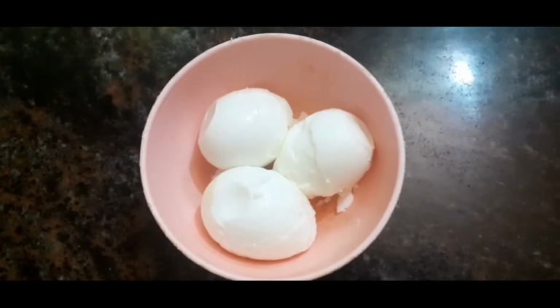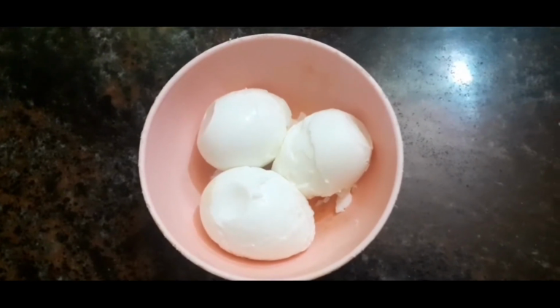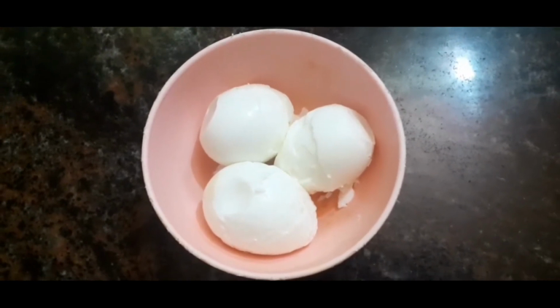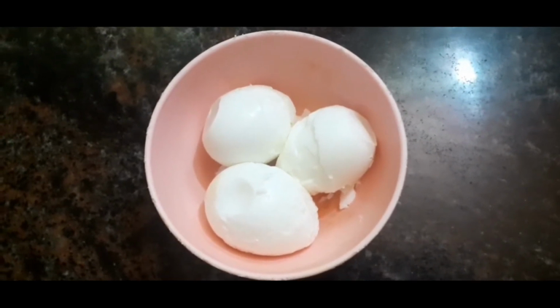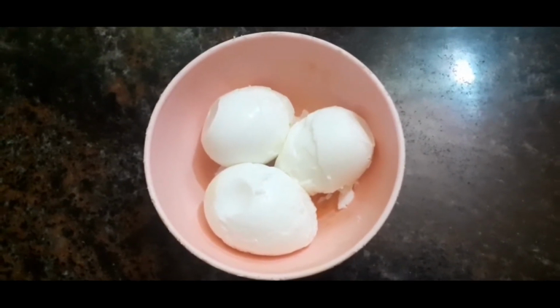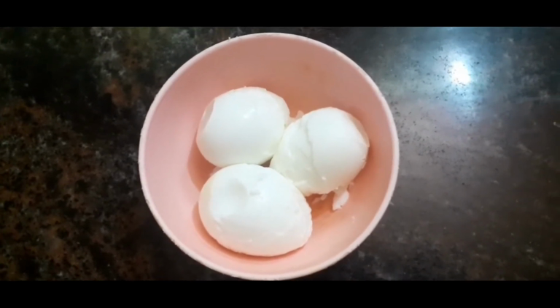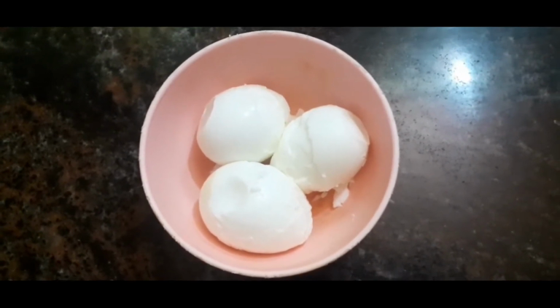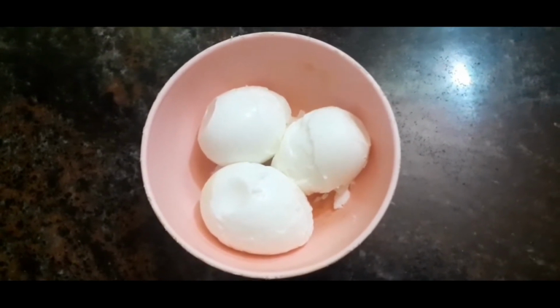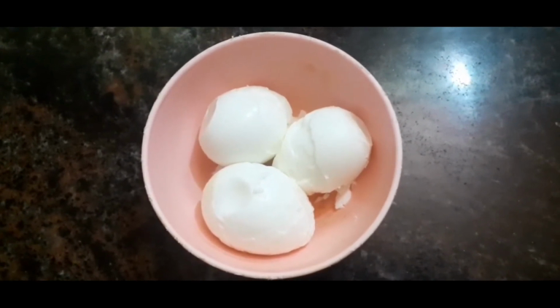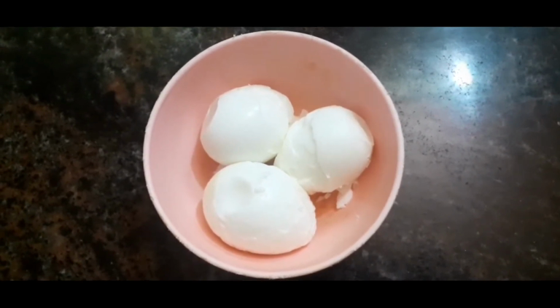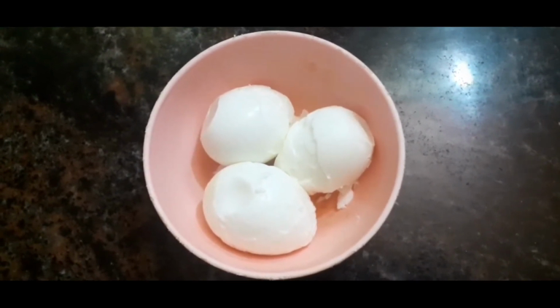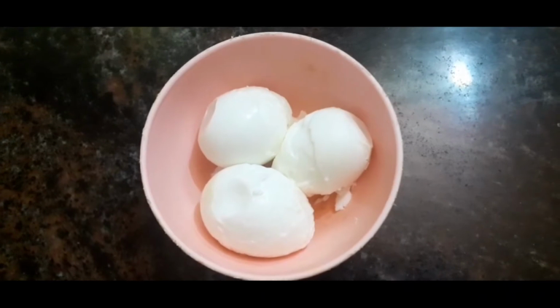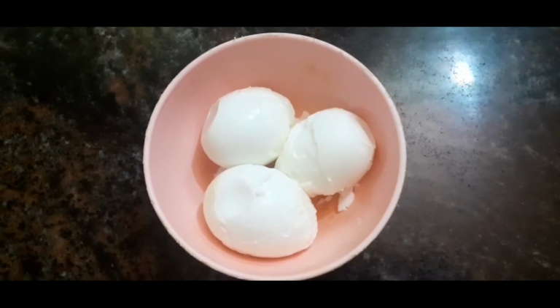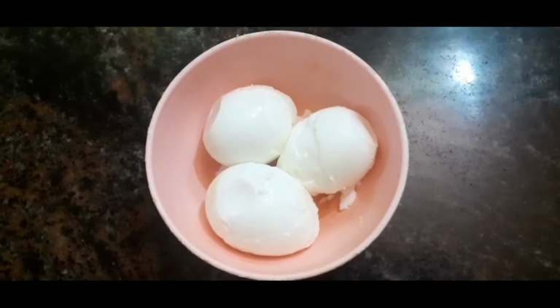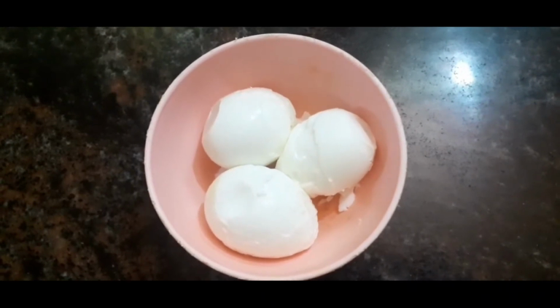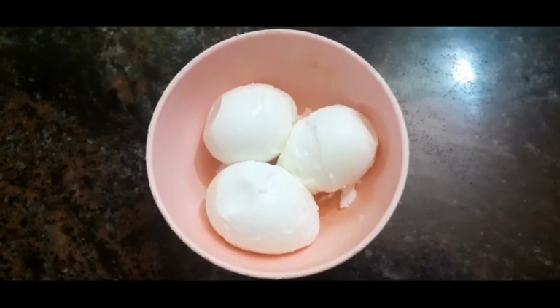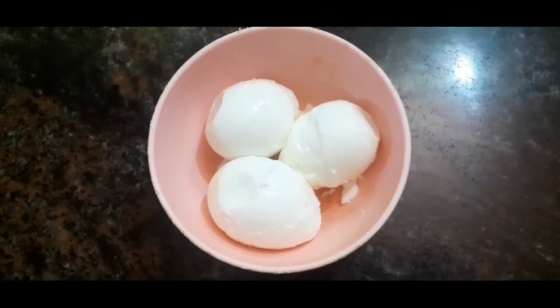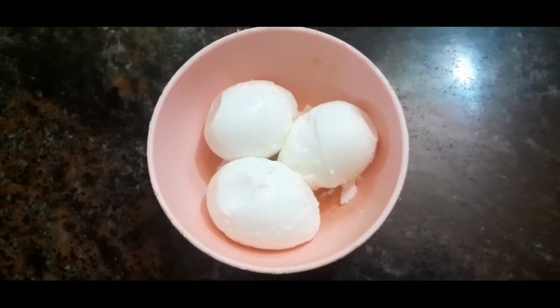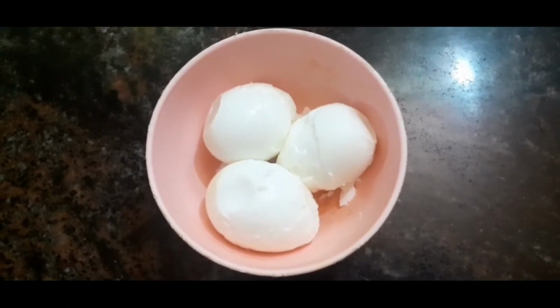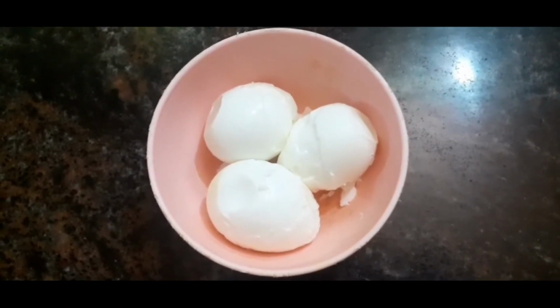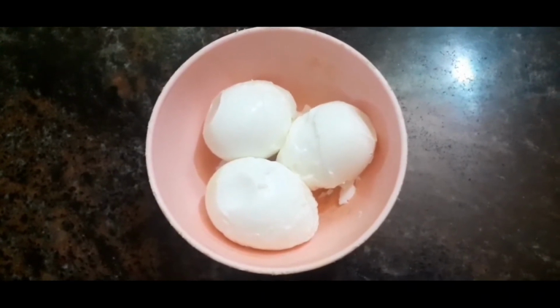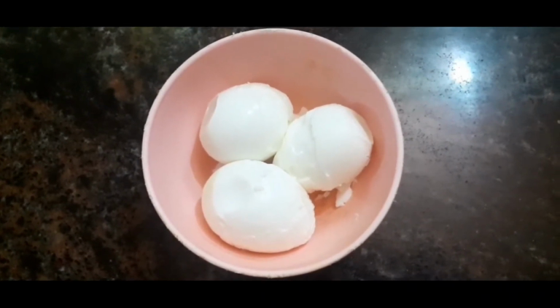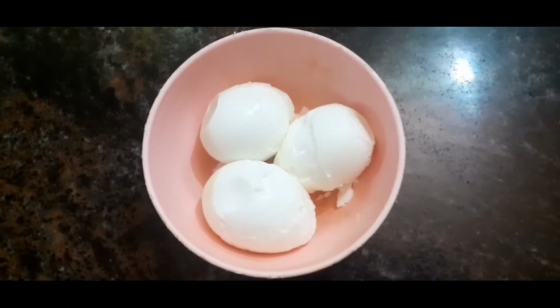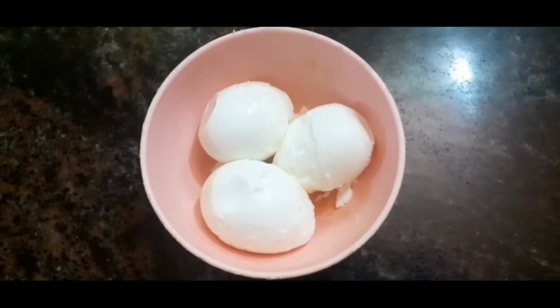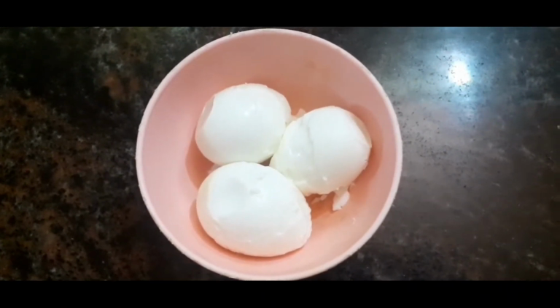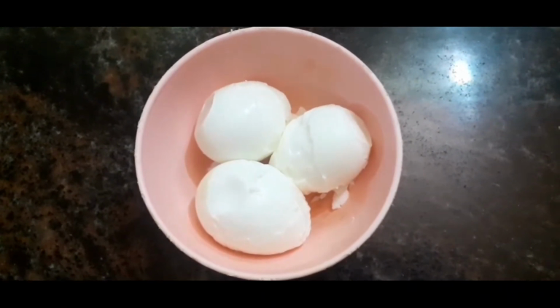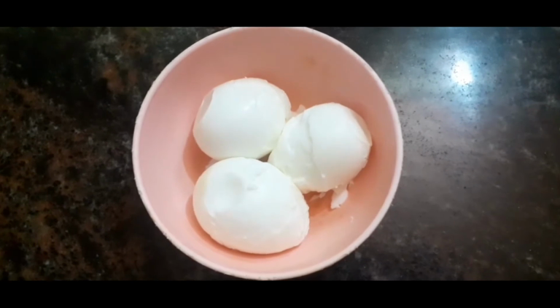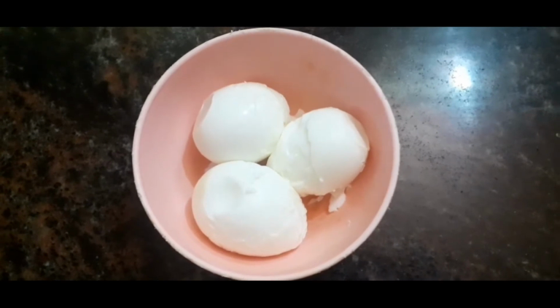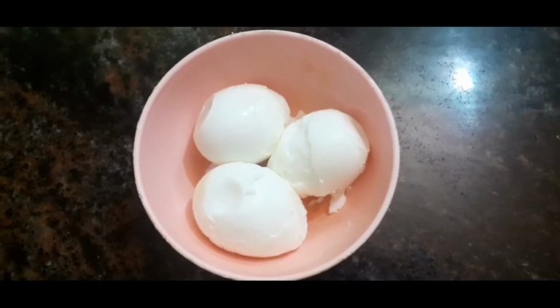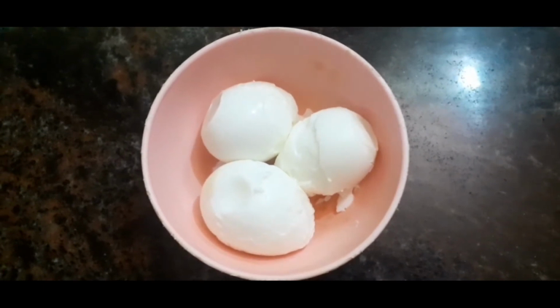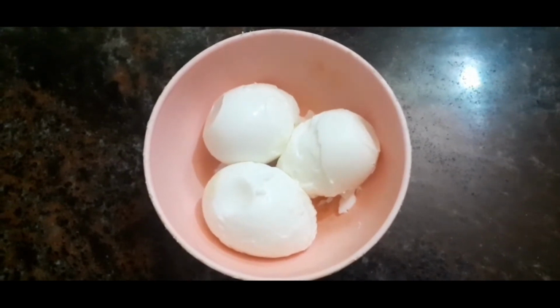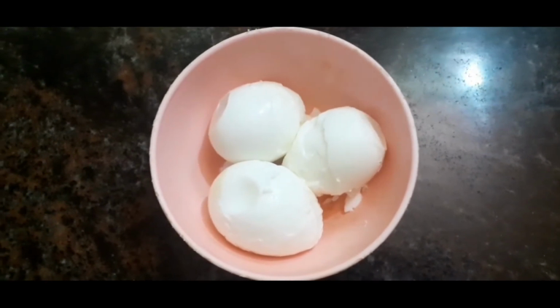I am going to make a taste of the soup or the egg. This is a side dish of the soup or the egg.